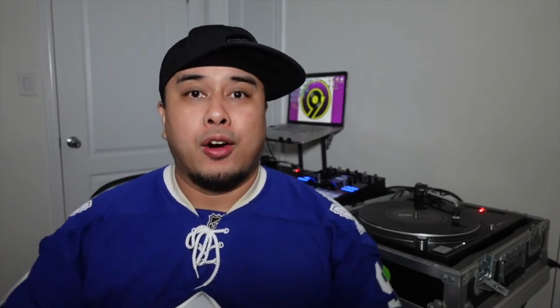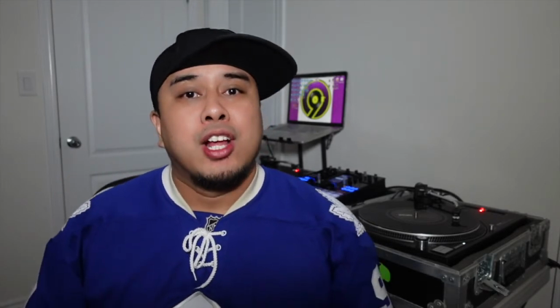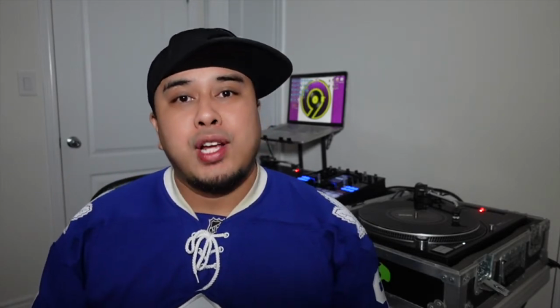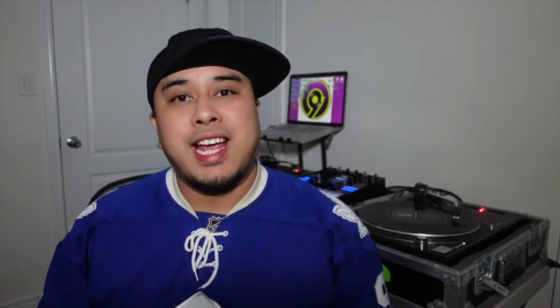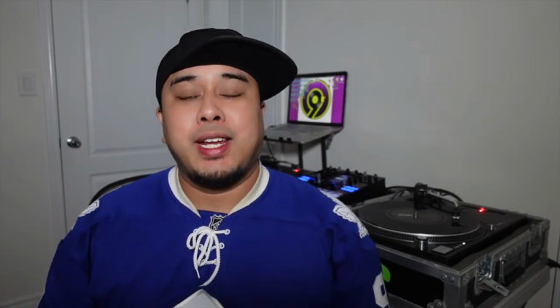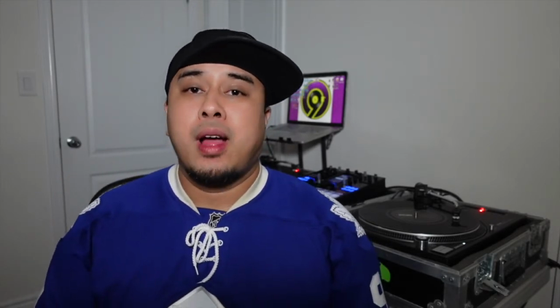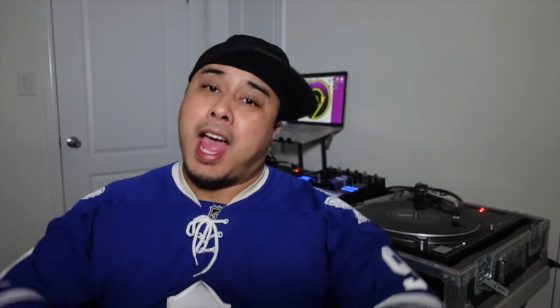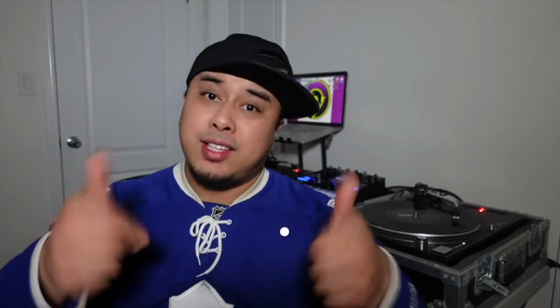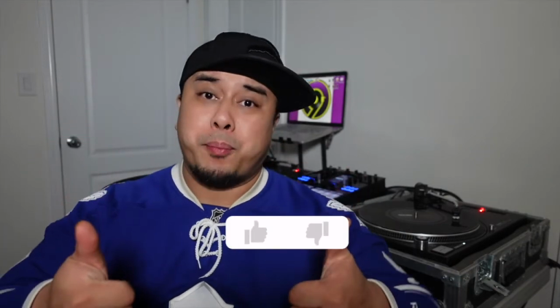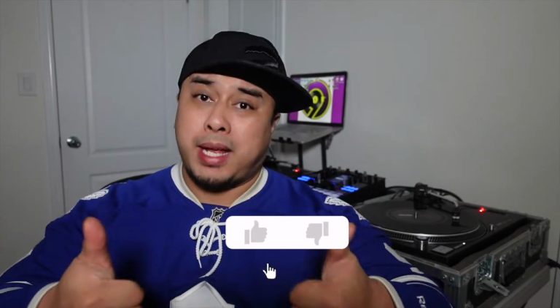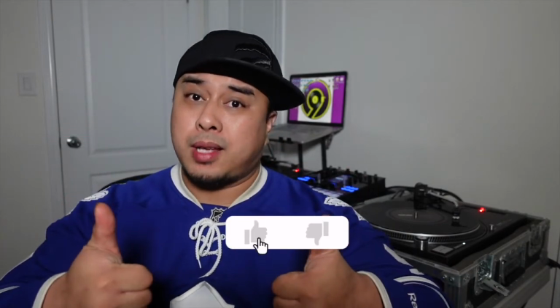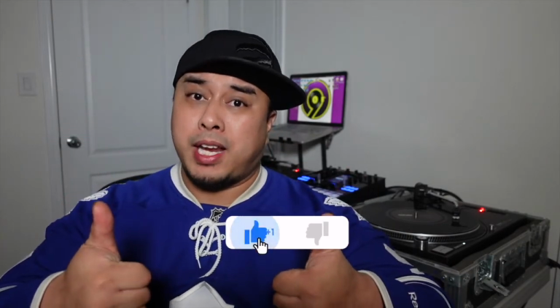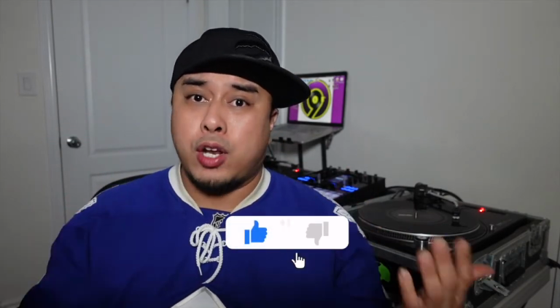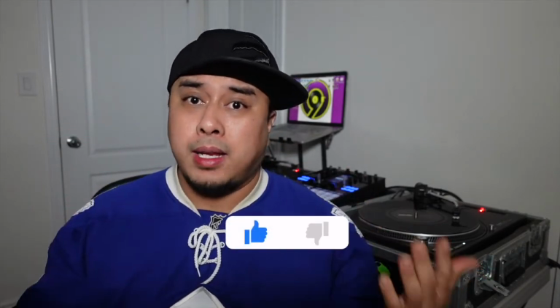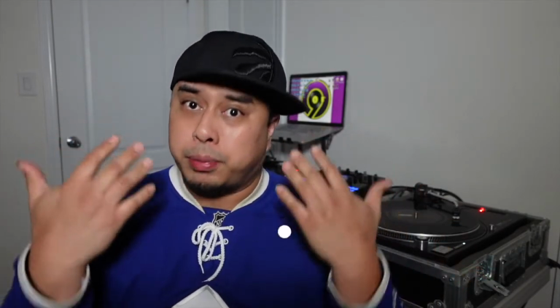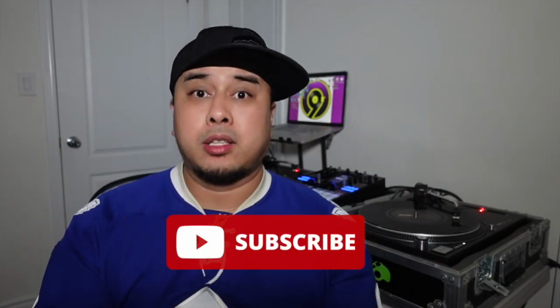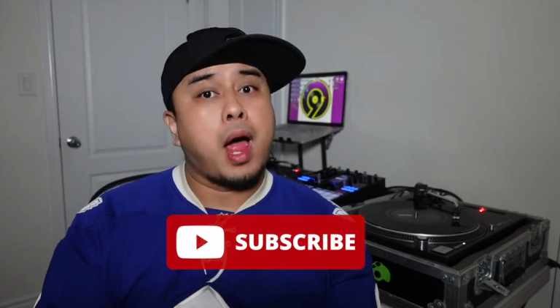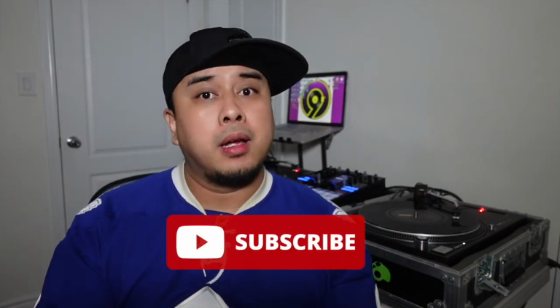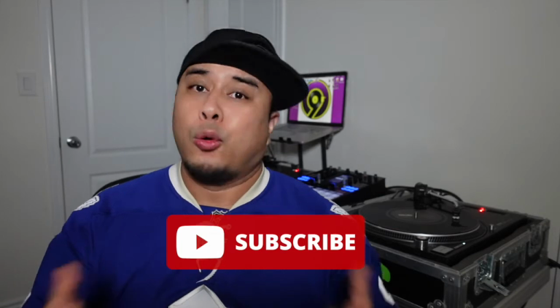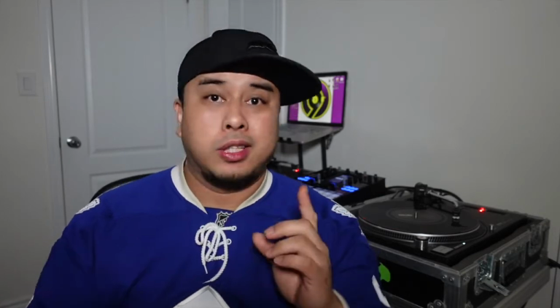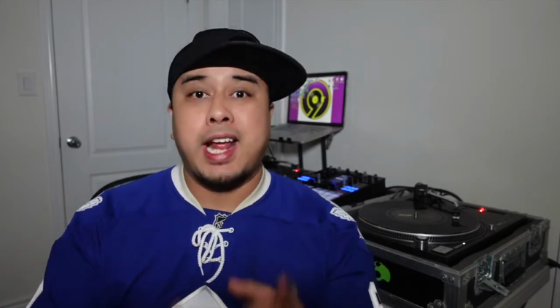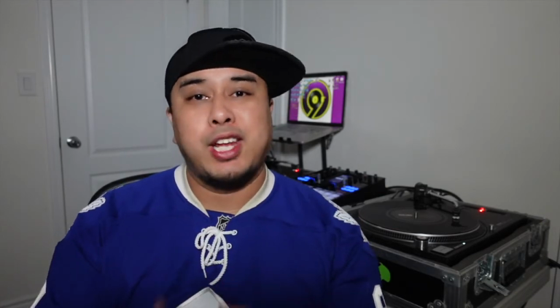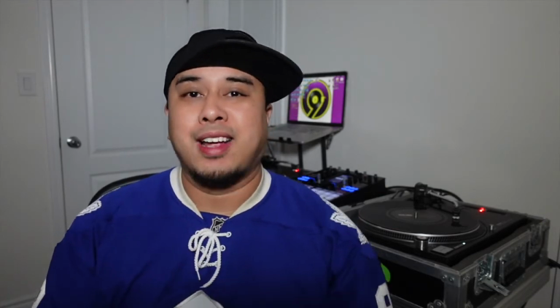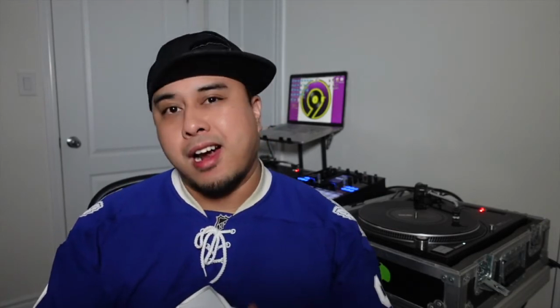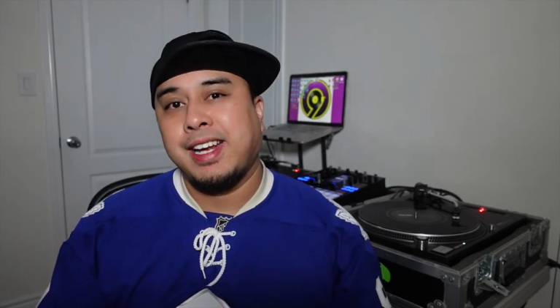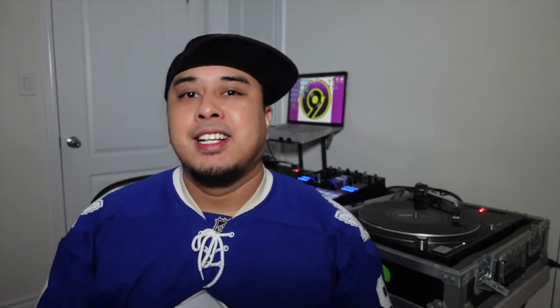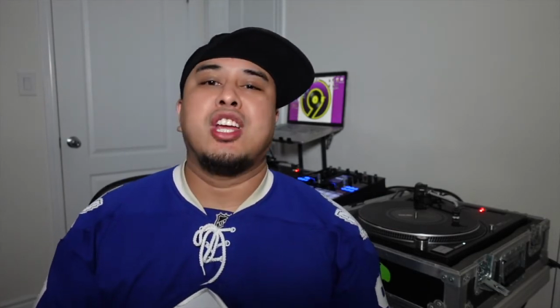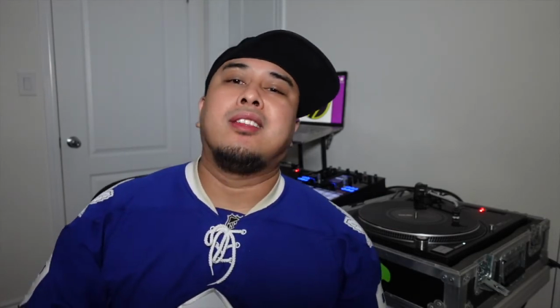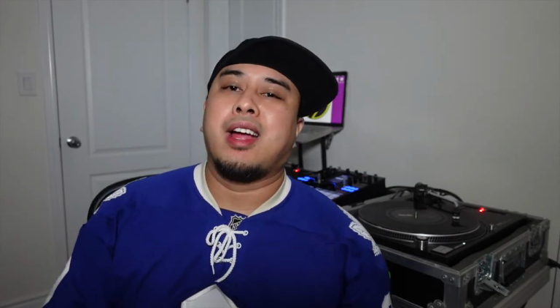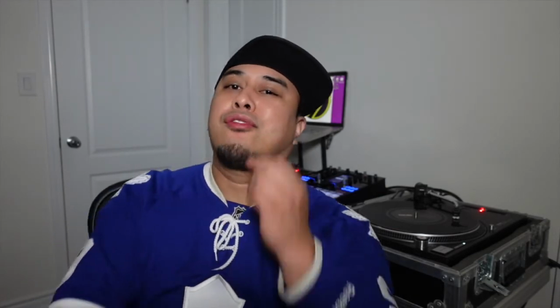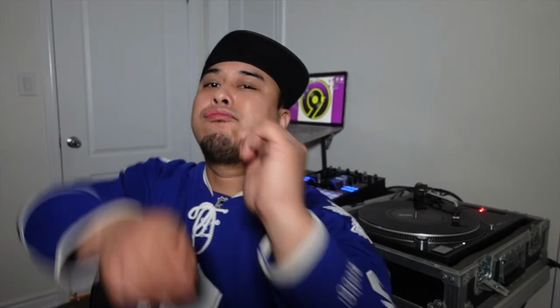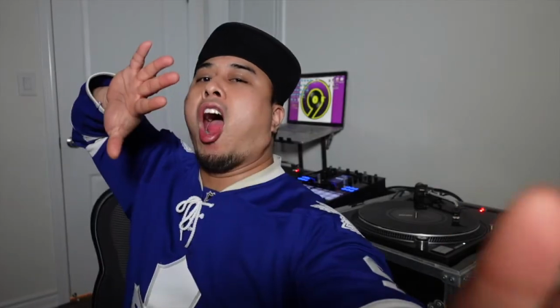If you liked this video please give it a big thumbs up, and if you haven't already please subscribe. We'll see you in the next video. DJ9 signing off.